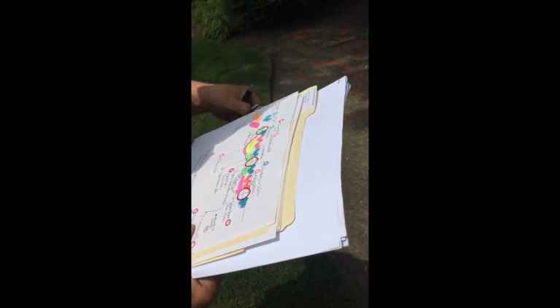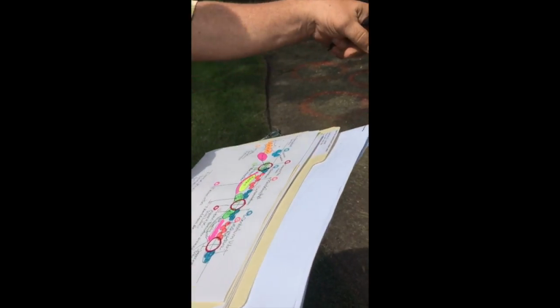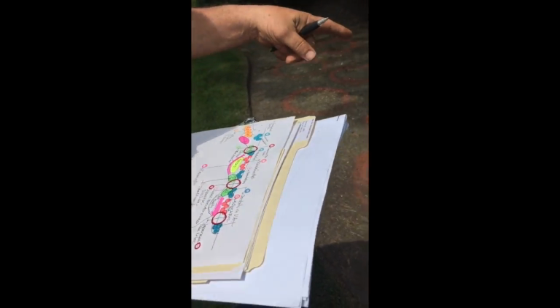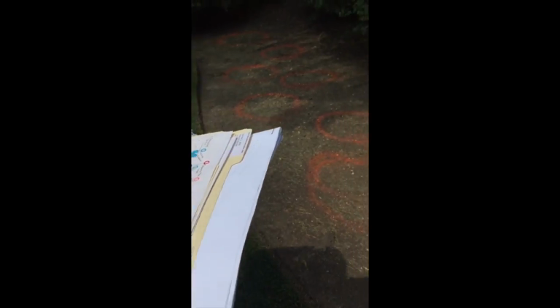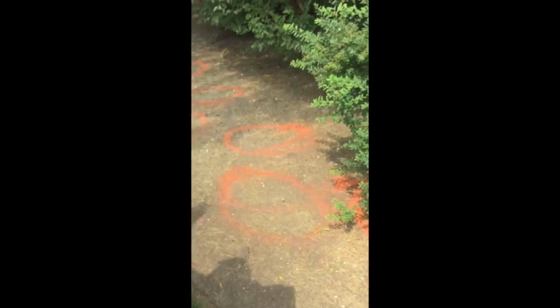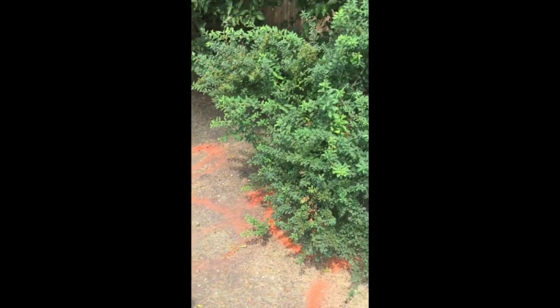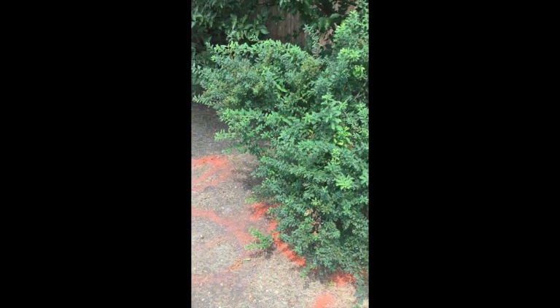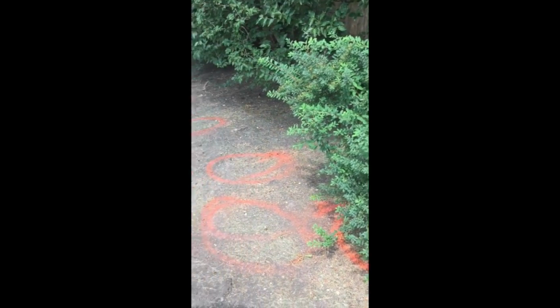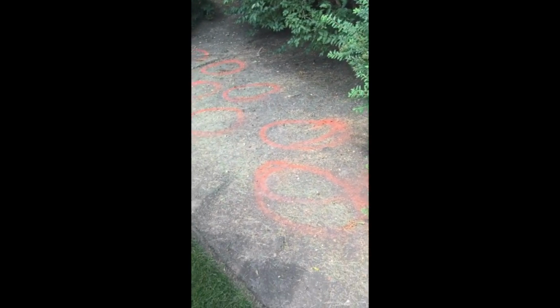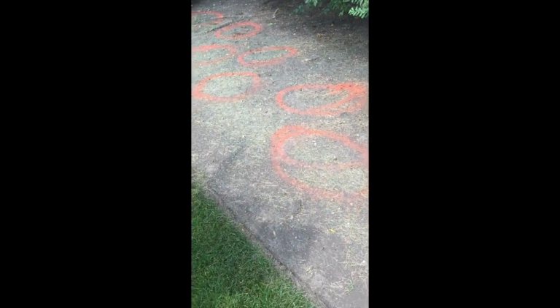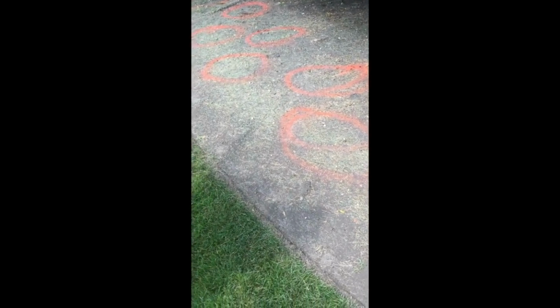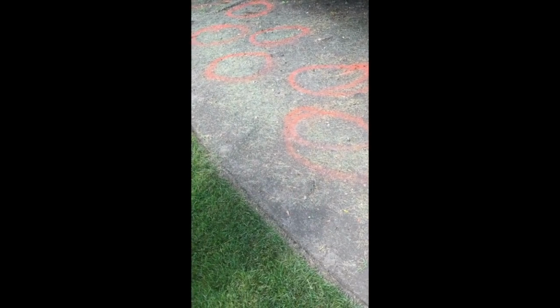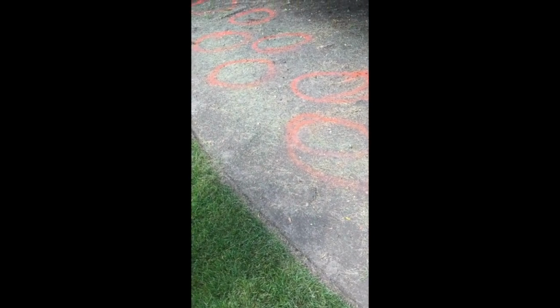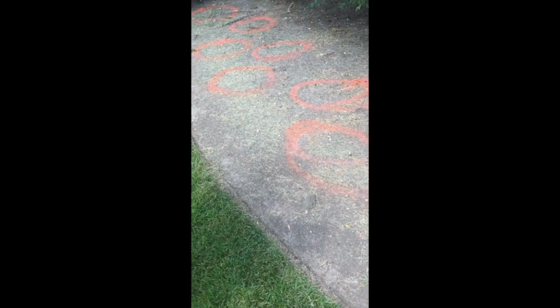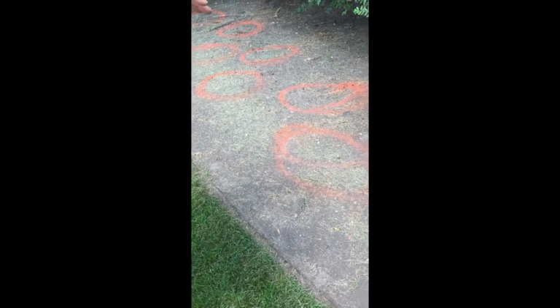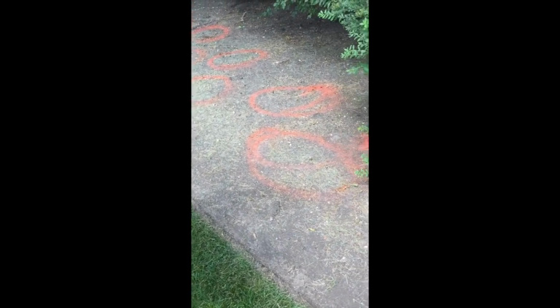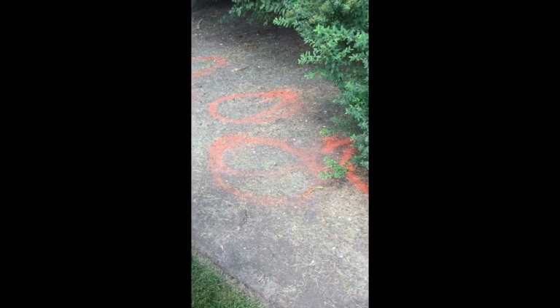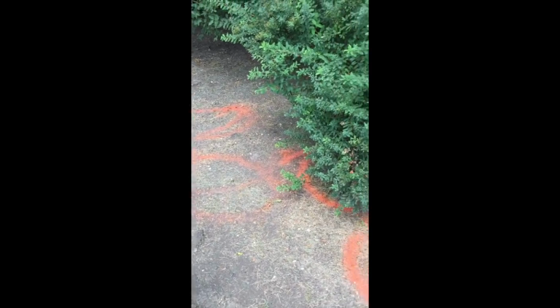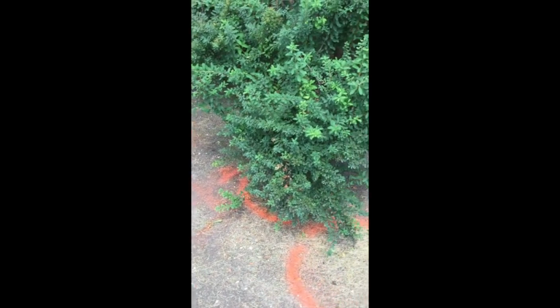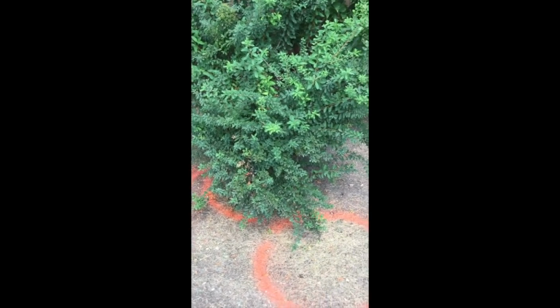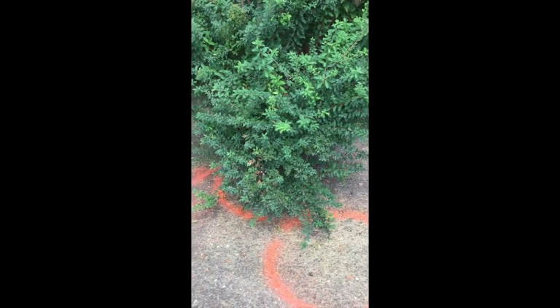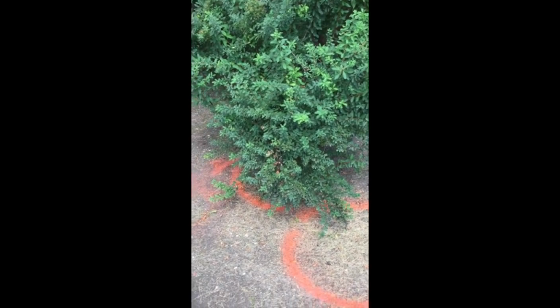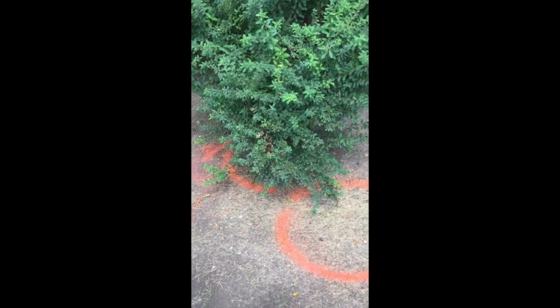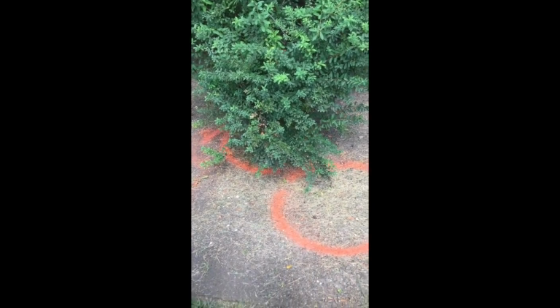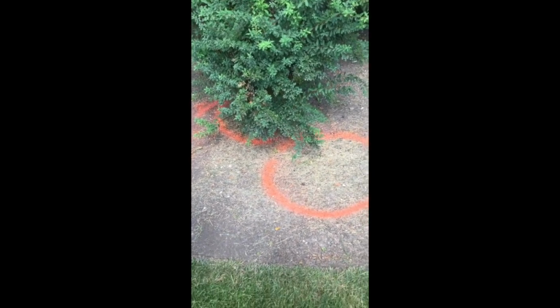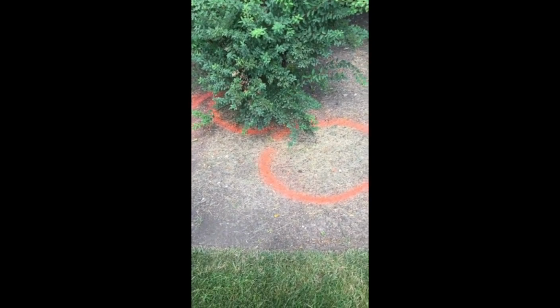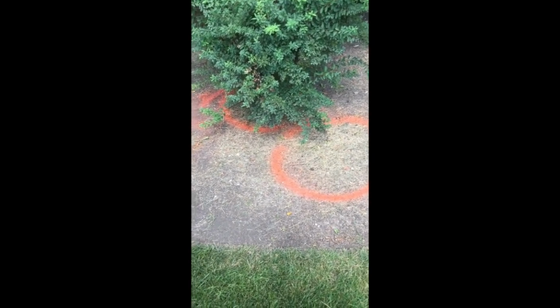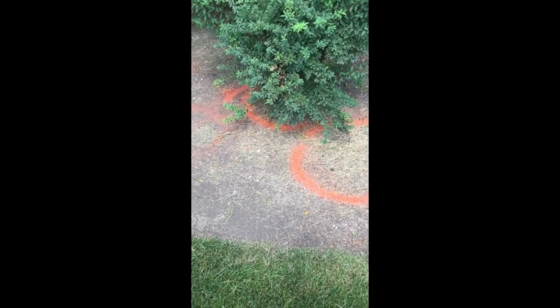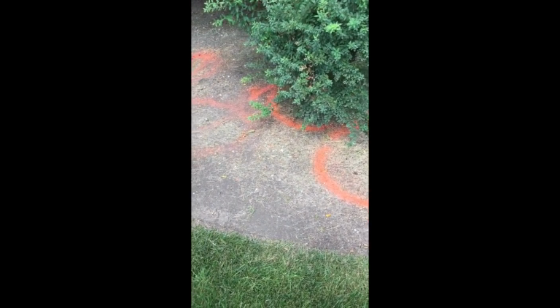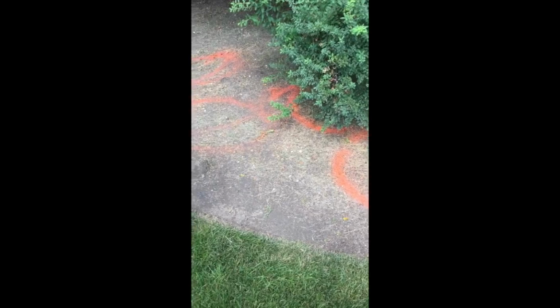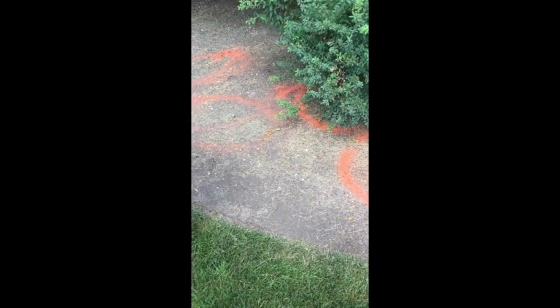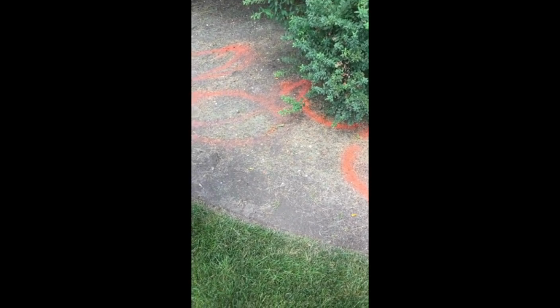This spirea, I'm going to transplant over there next to all the other spireas. This one's all by itself. It doesn't make any sense sitting here, so I thought I'd incorporate that with those.